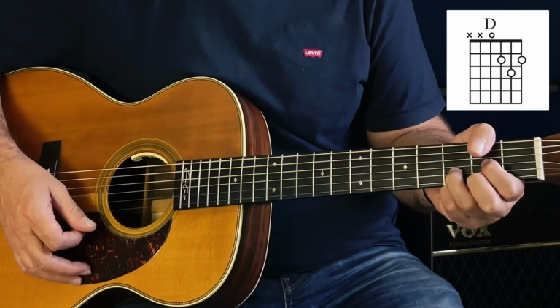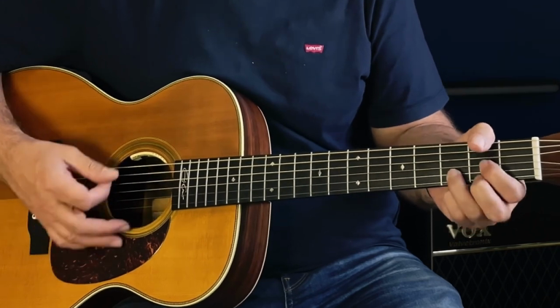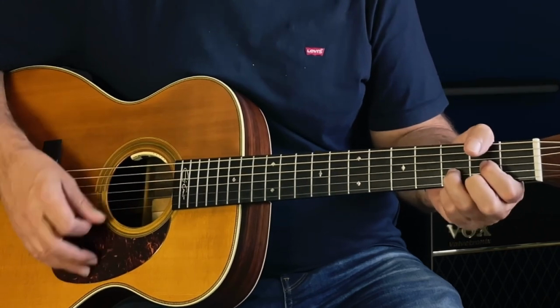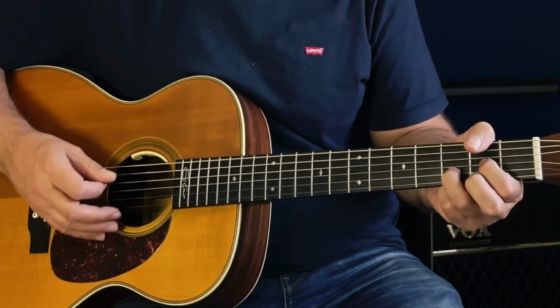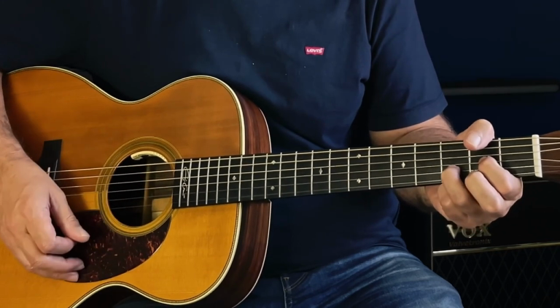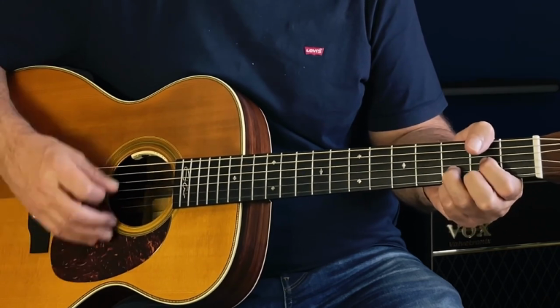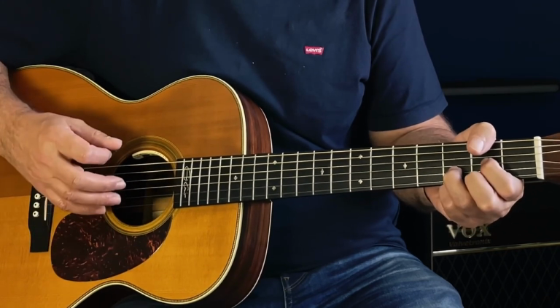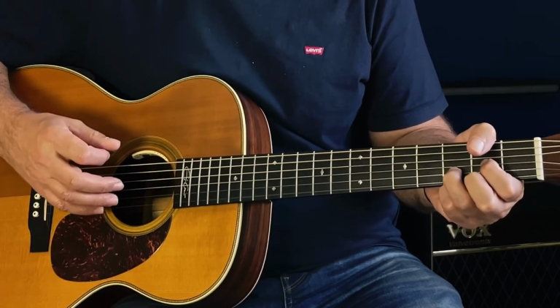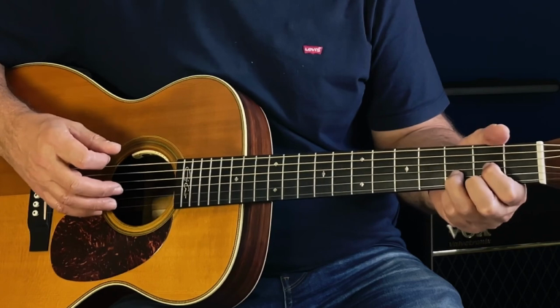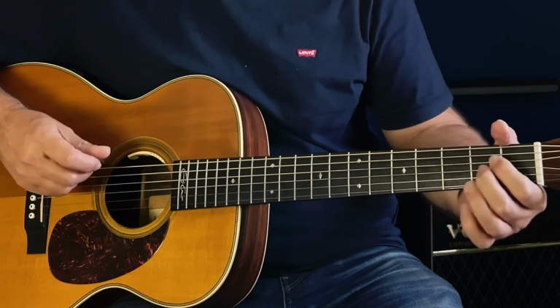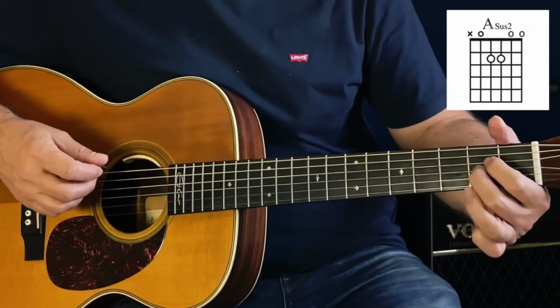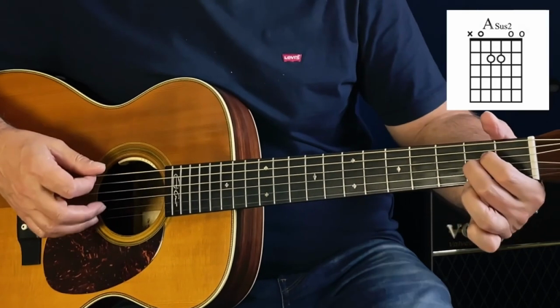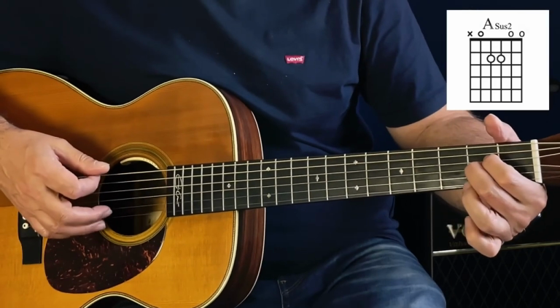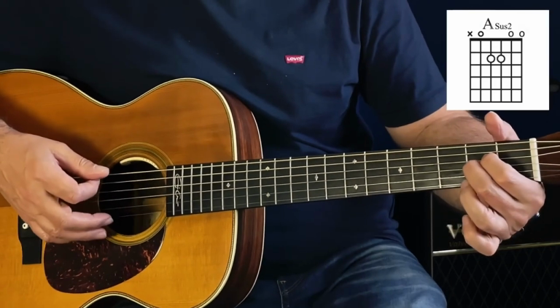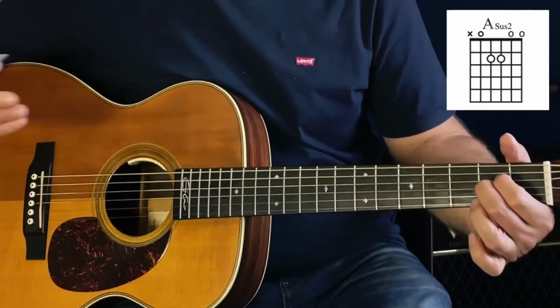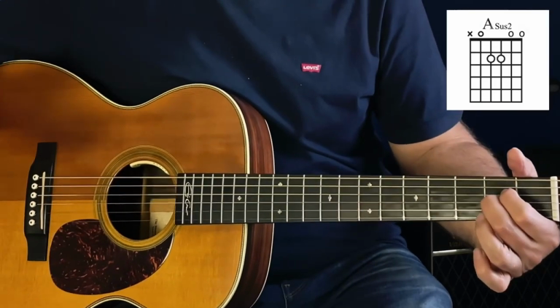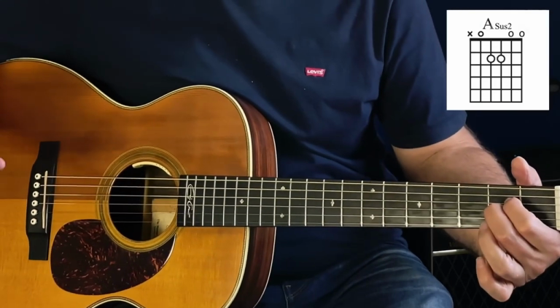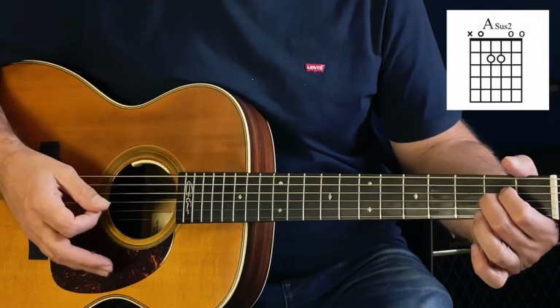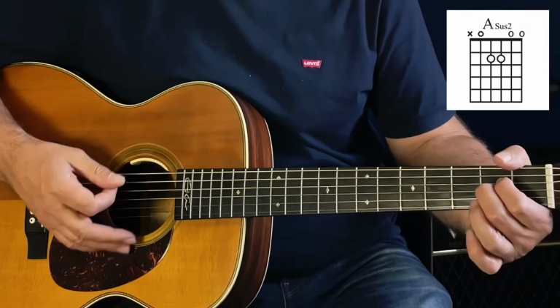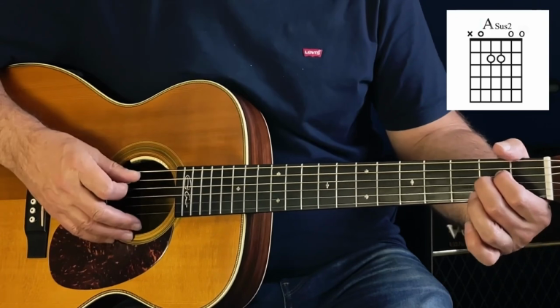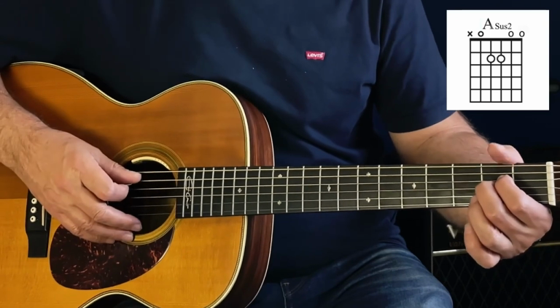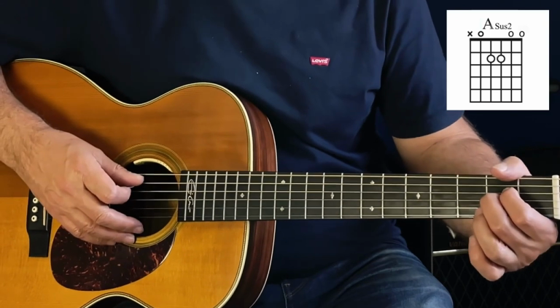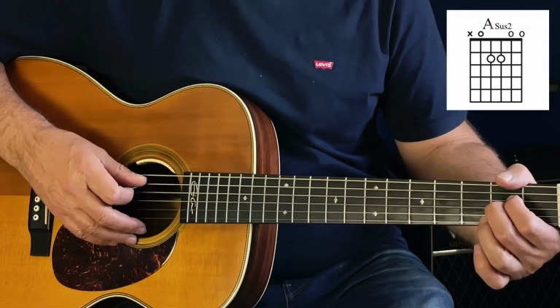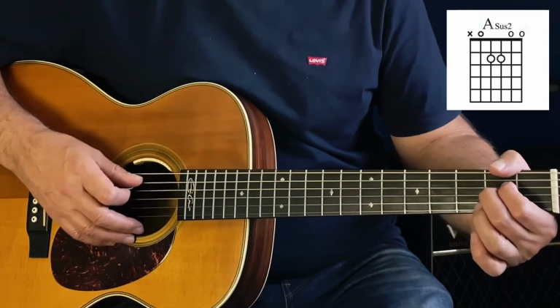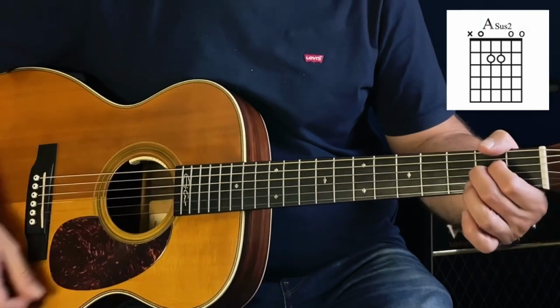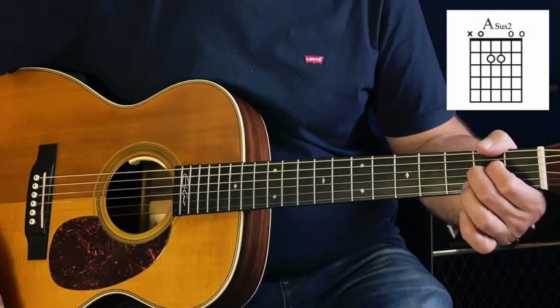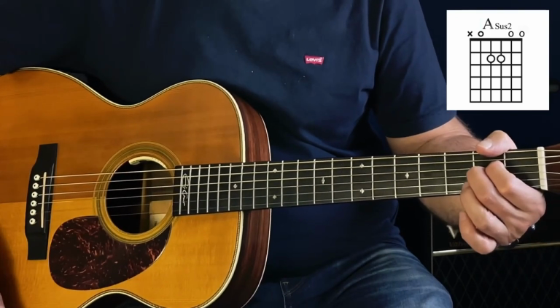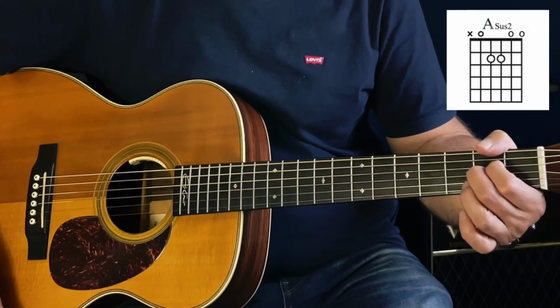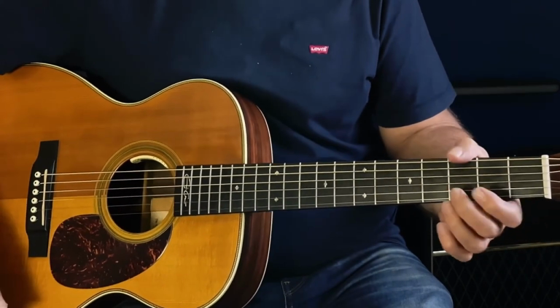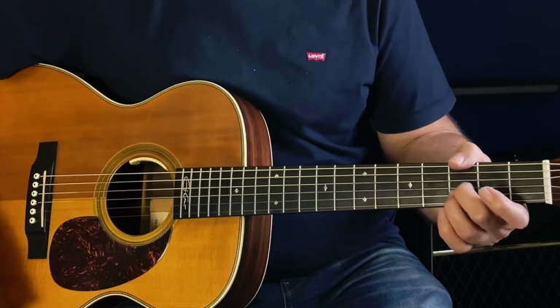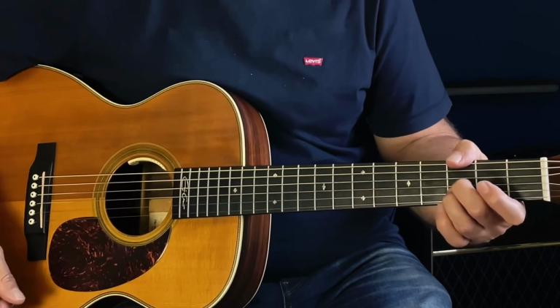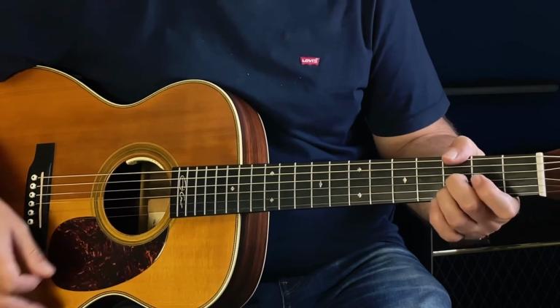Then we go to this Asus2 chord — just the third and fourth string, second fret. We're just going to play the bottom five strings, then we're going to play our G minor.